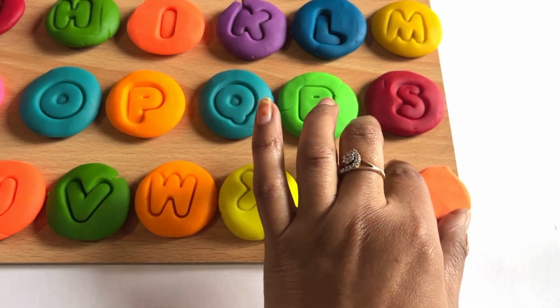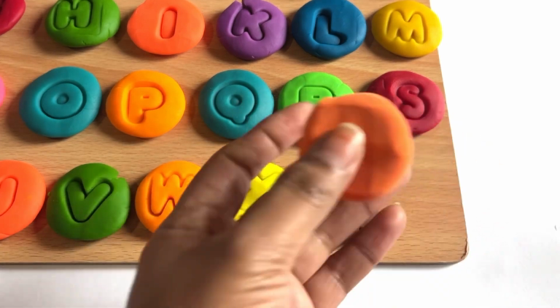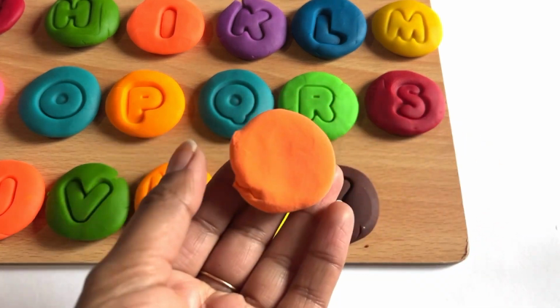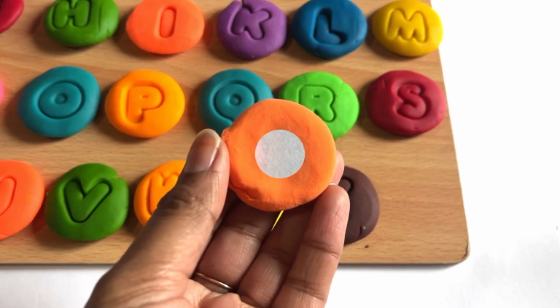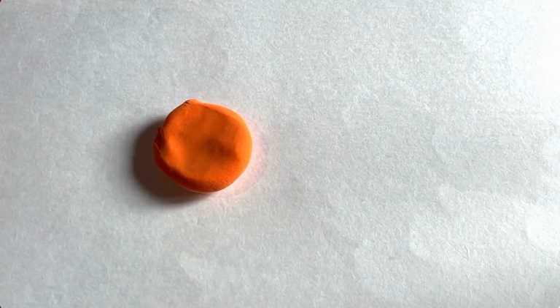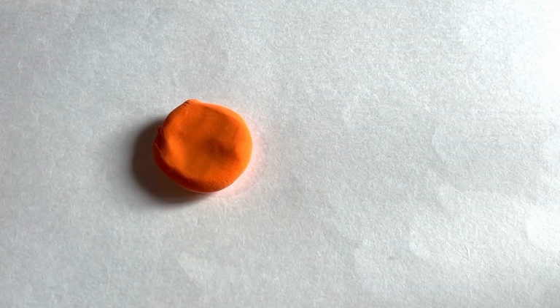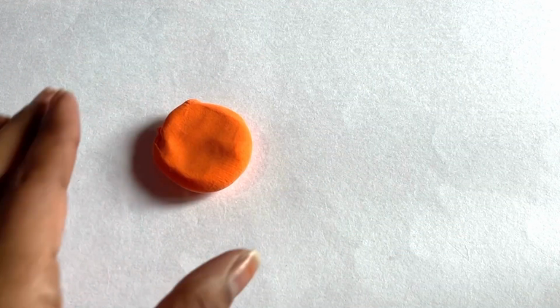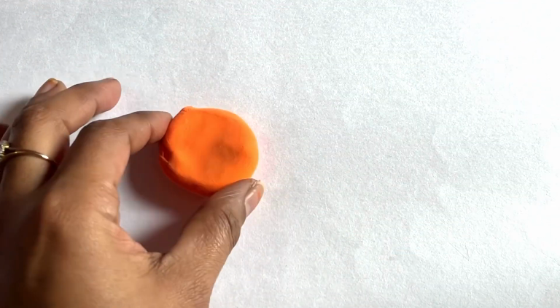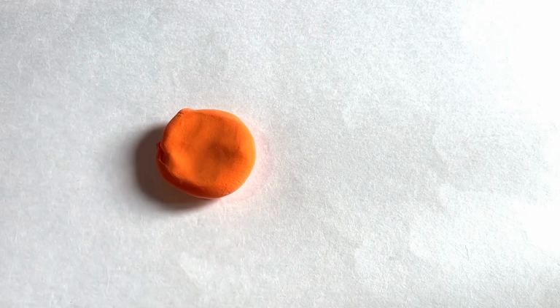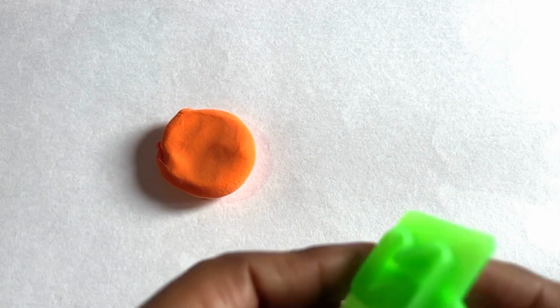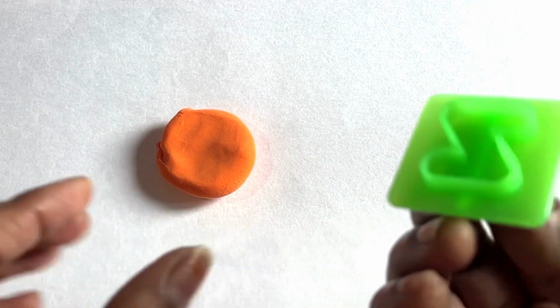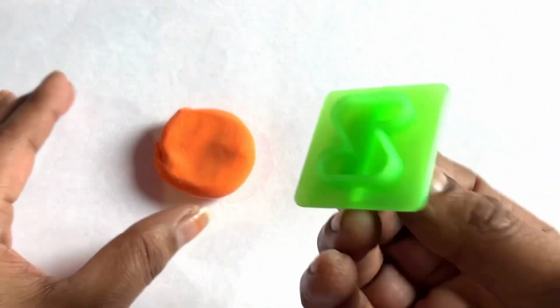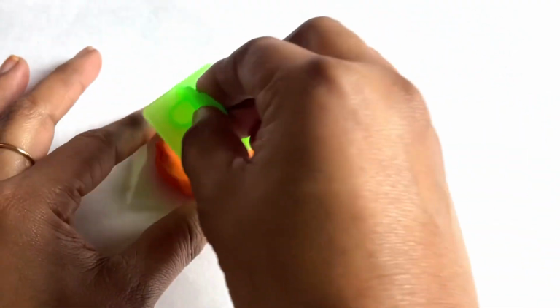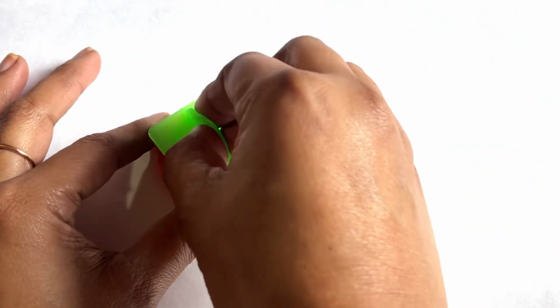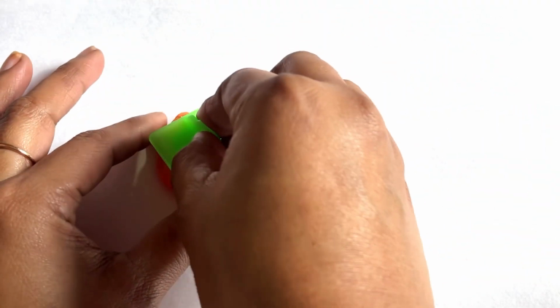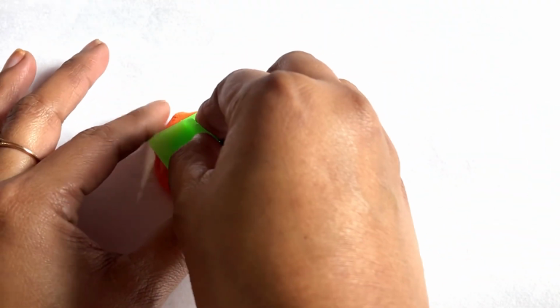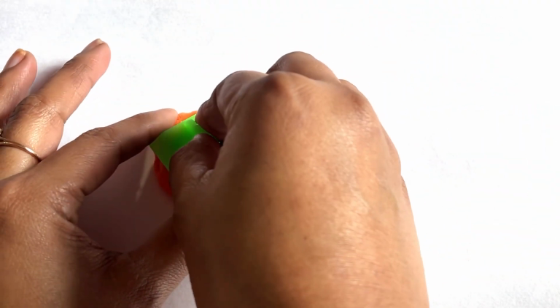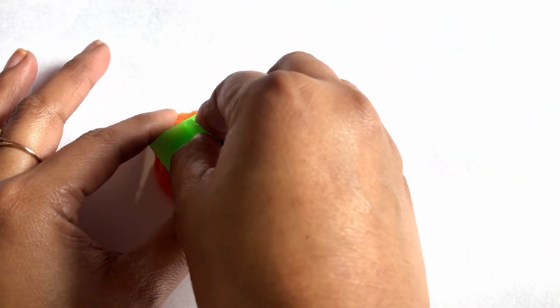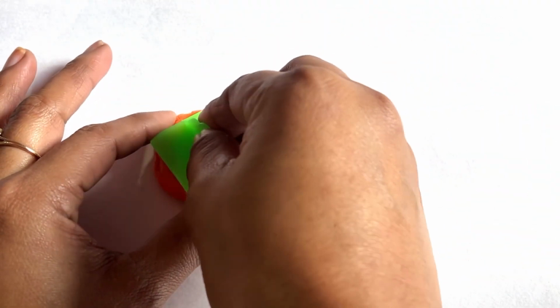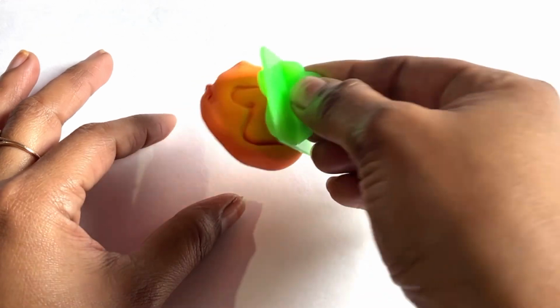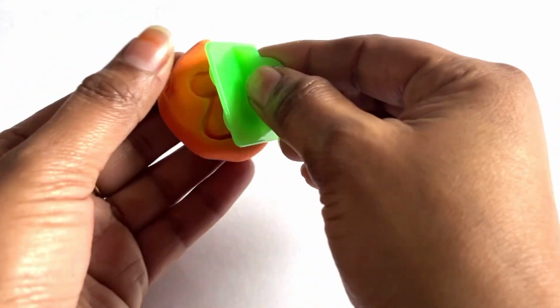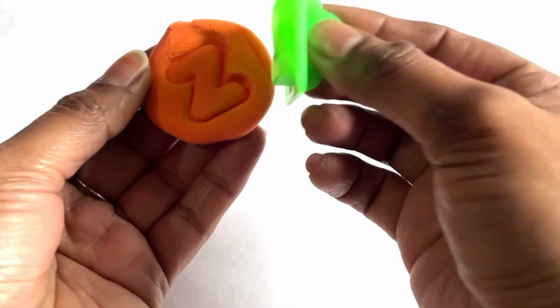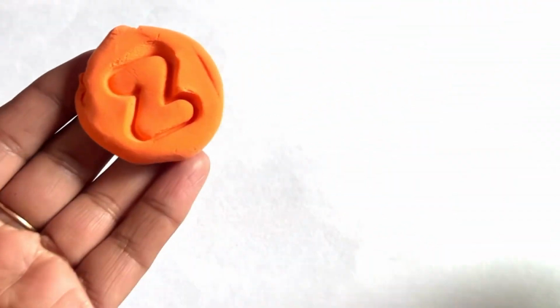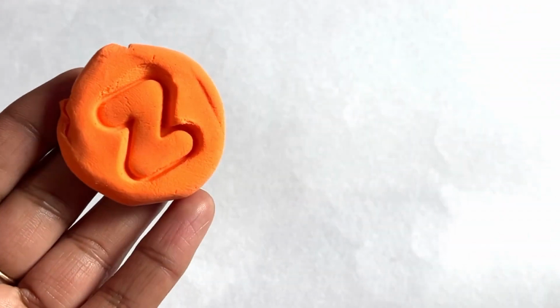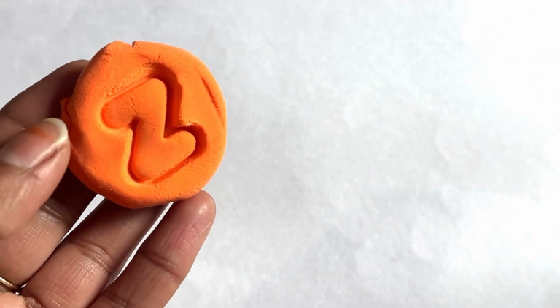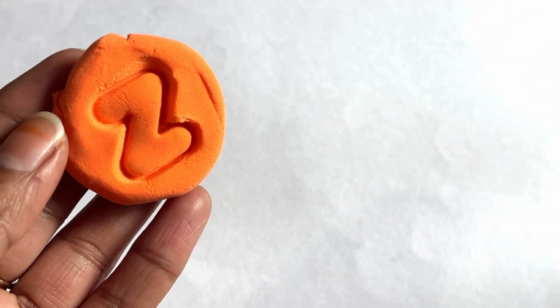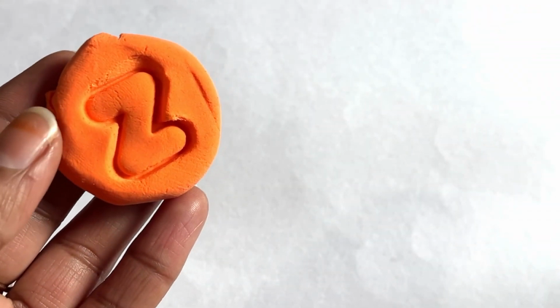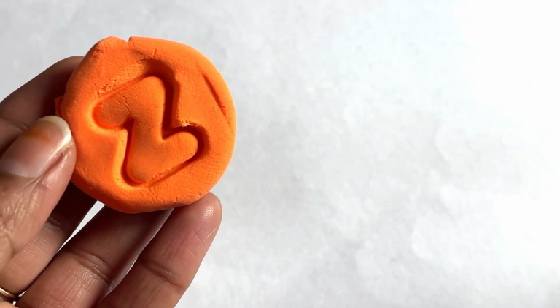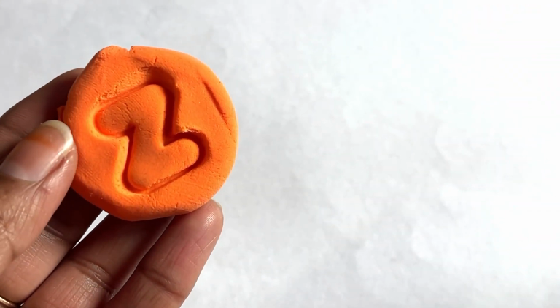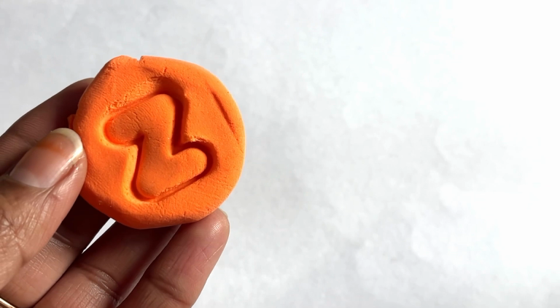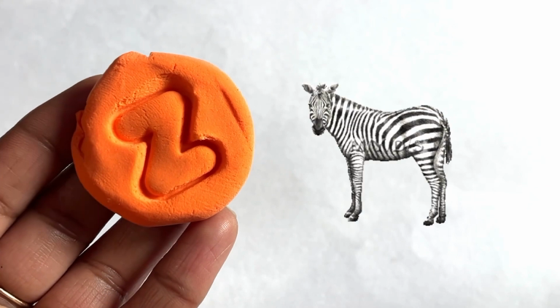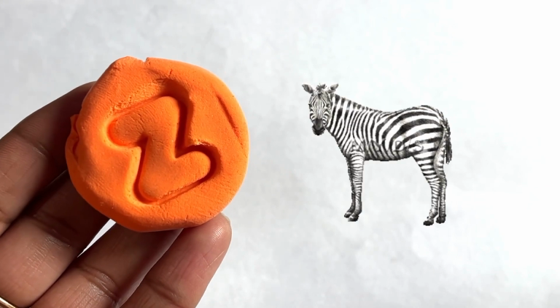Now we check this orange color box. We got a letter Z! Now we have only orange color Play-Doh left. We use letter Z cutter. Yes, we did it! It's a letter Z. Z is for zebra!